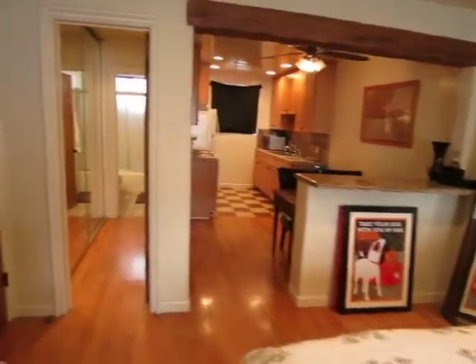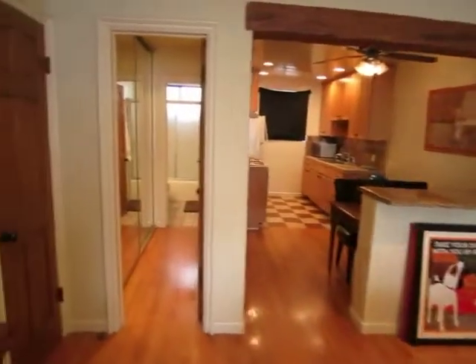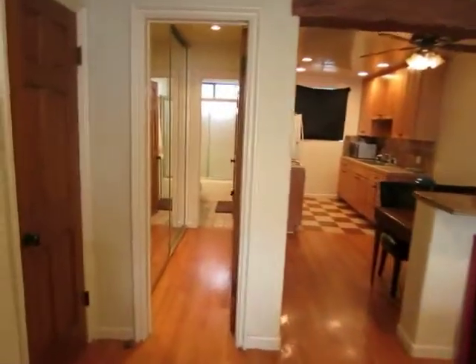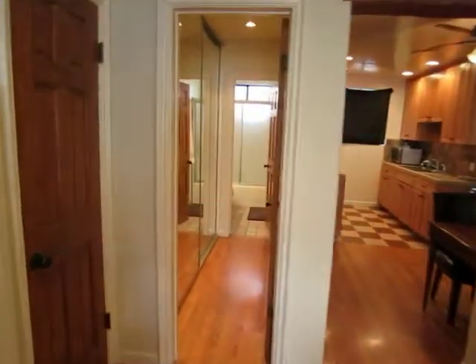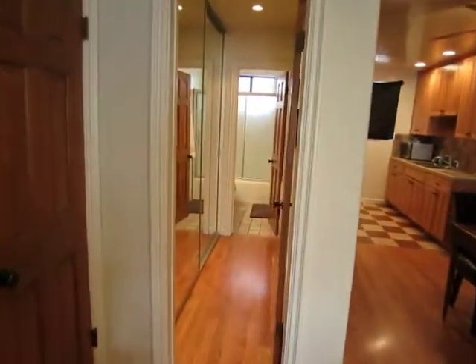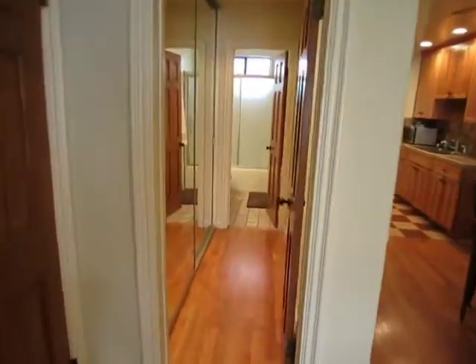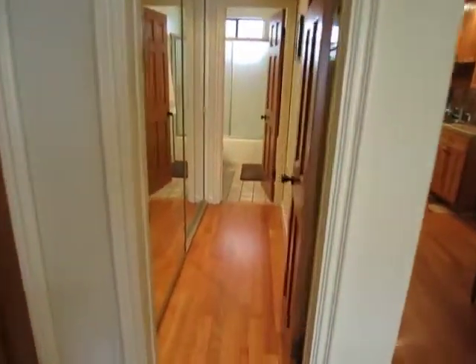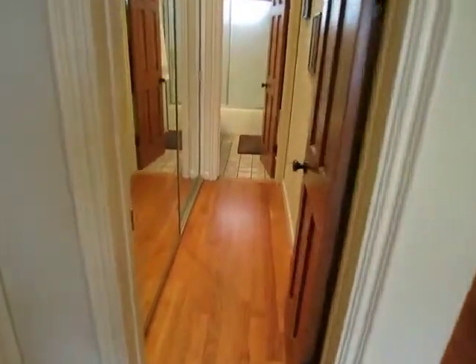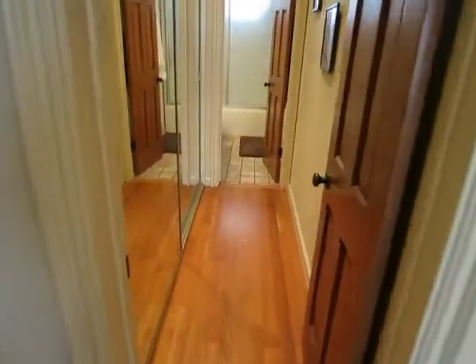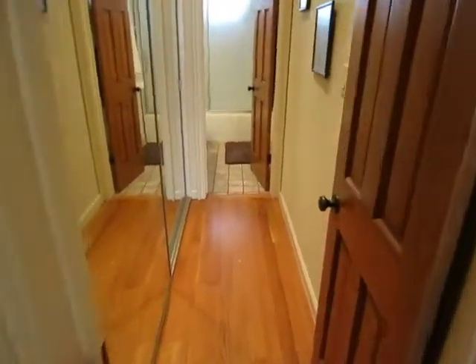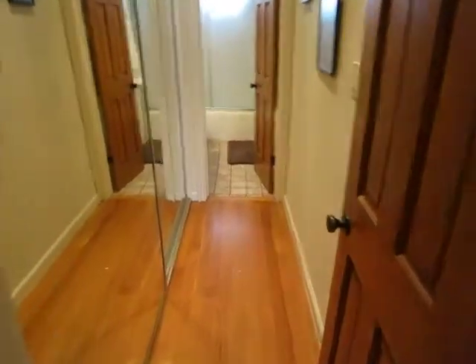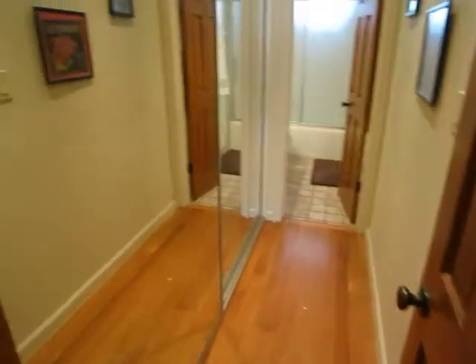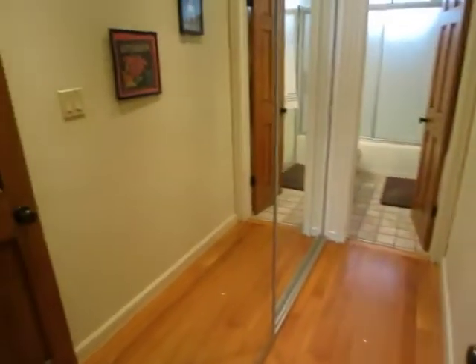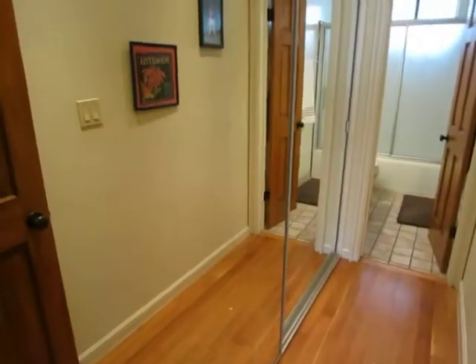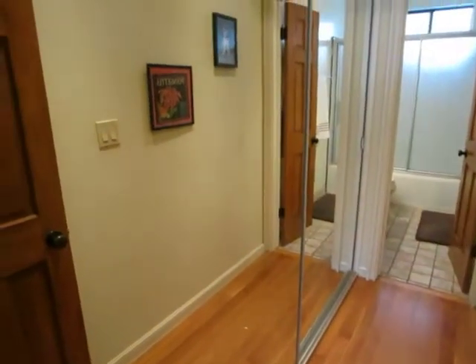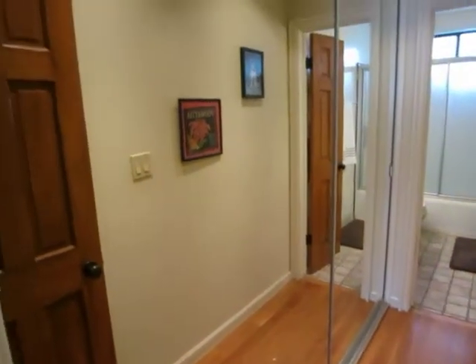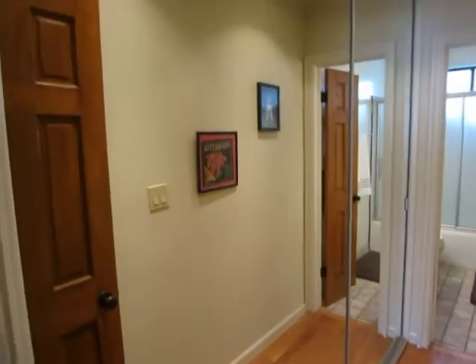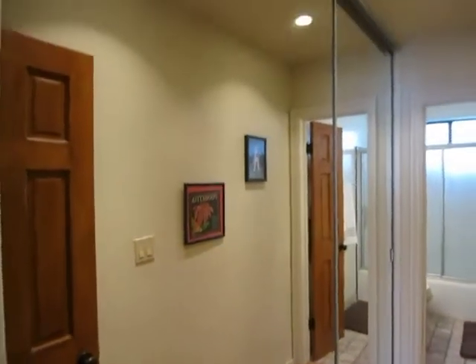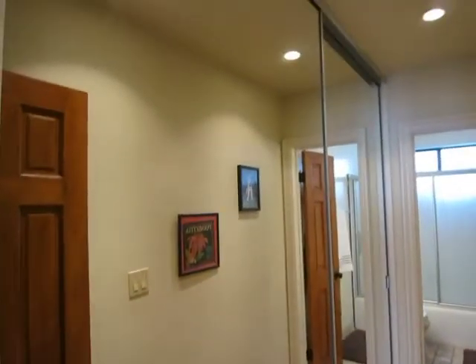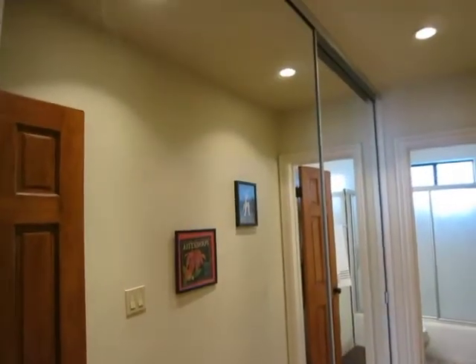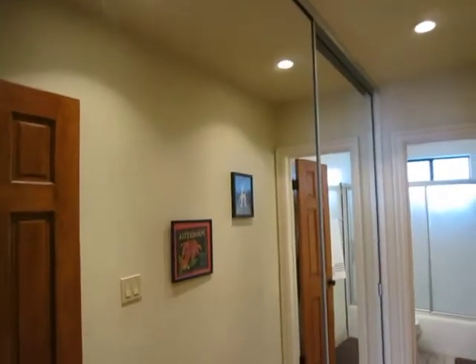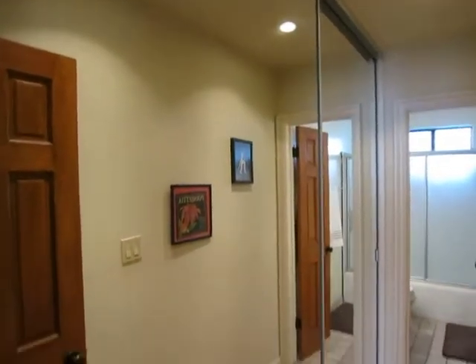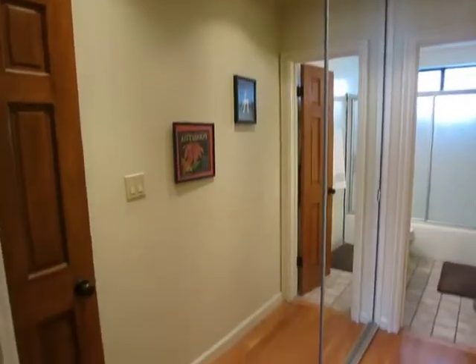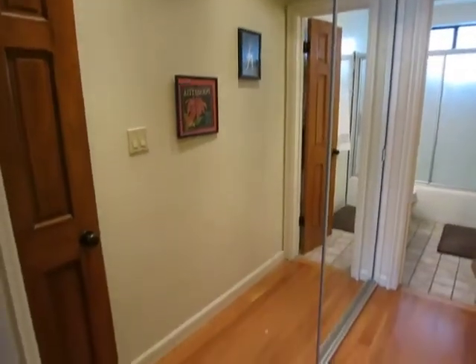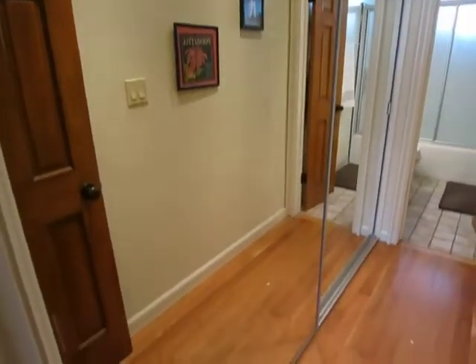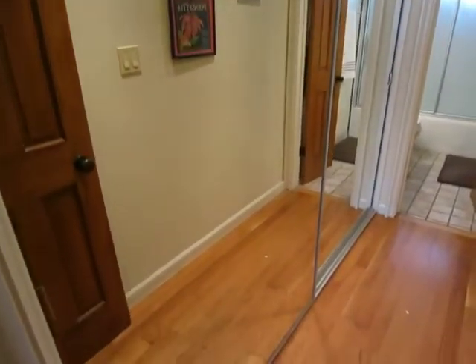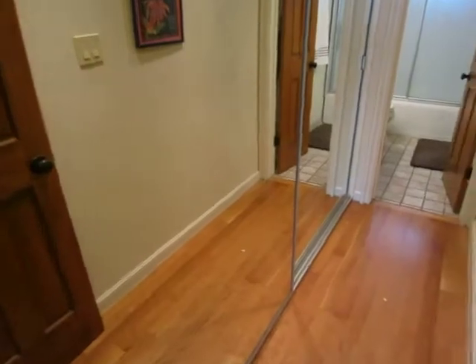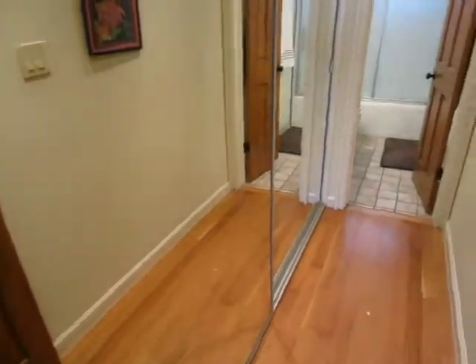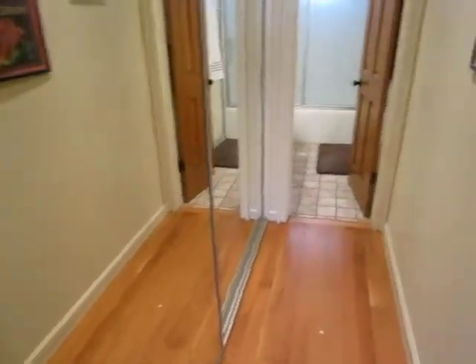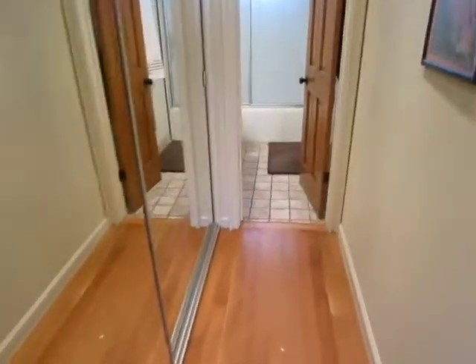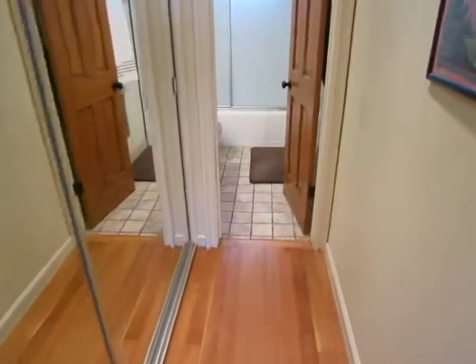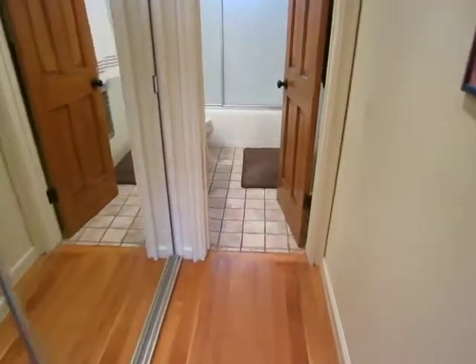Going to make our way now down the hallway. There's a very large closet here which spans the entire left side of the wall.